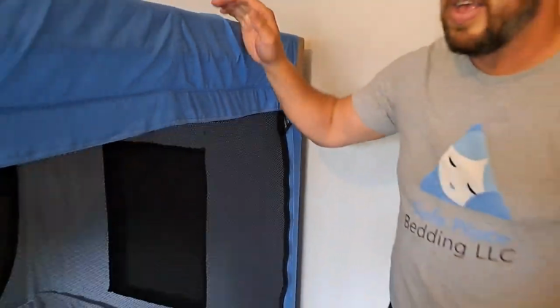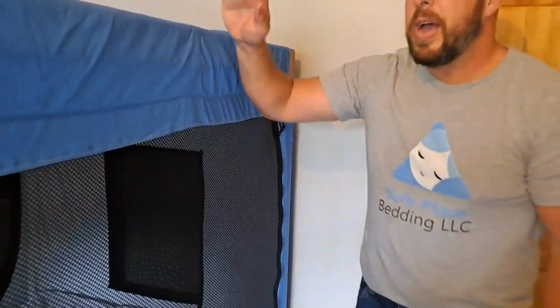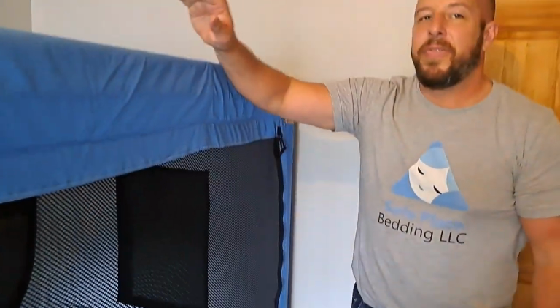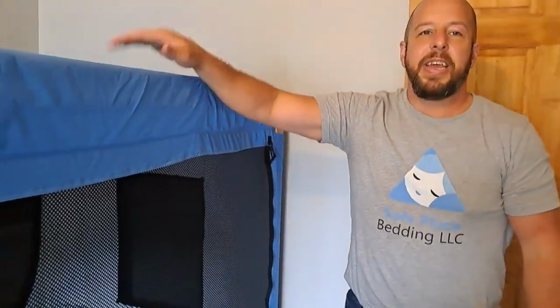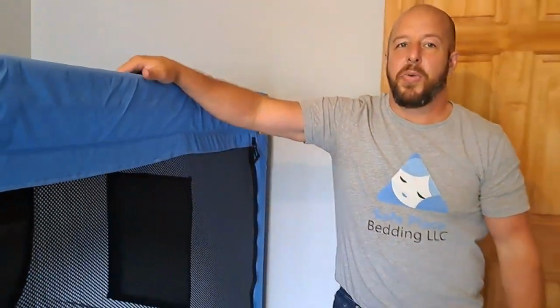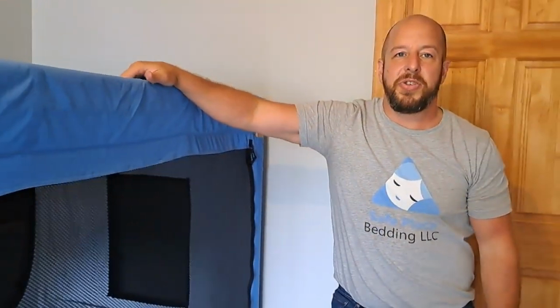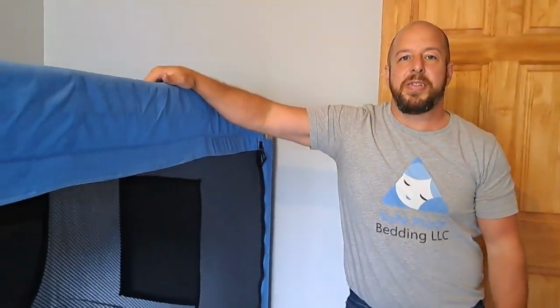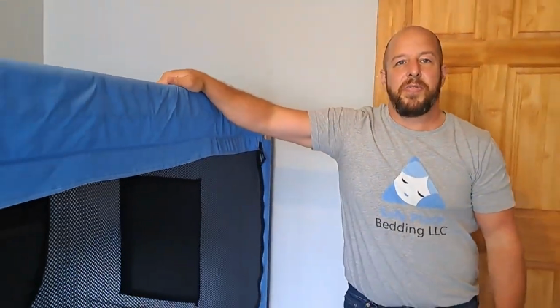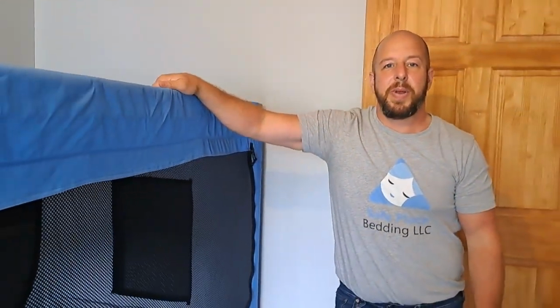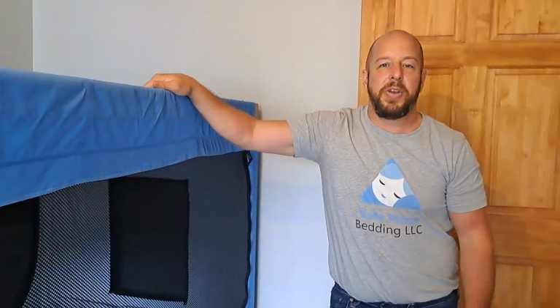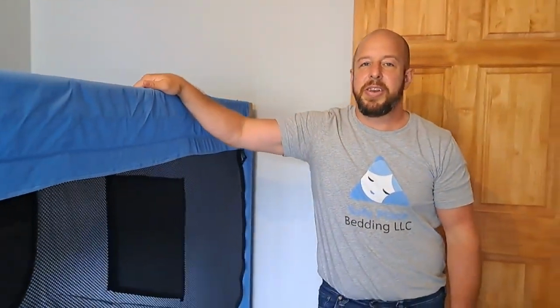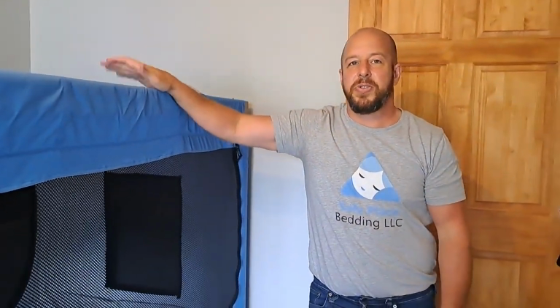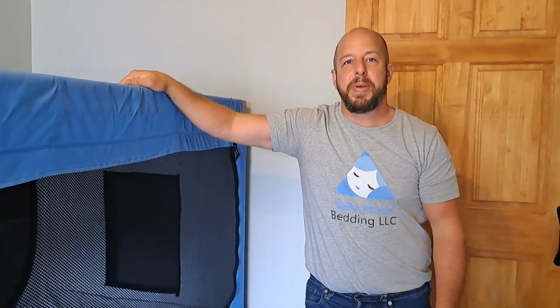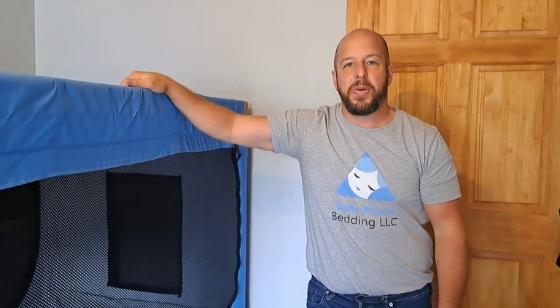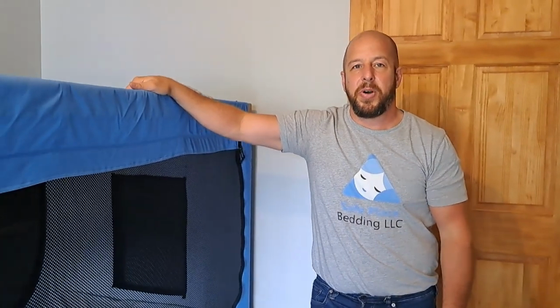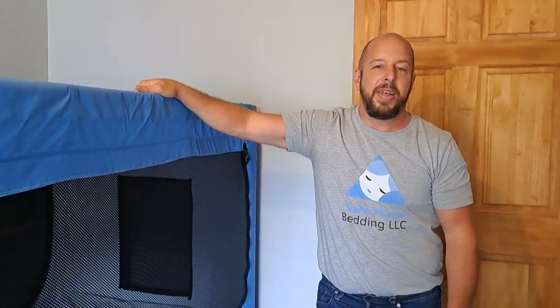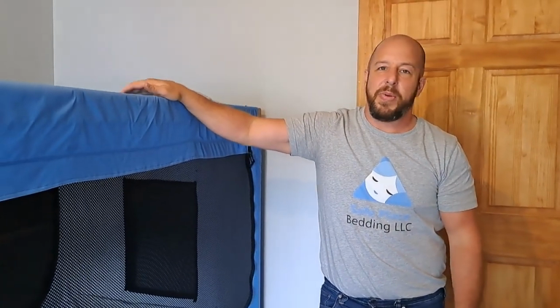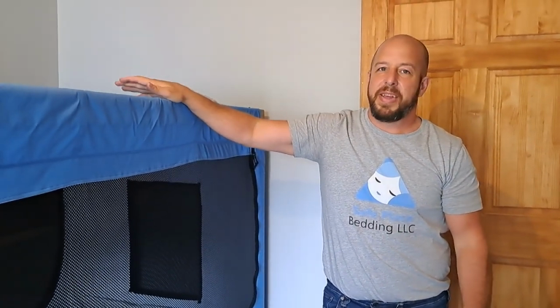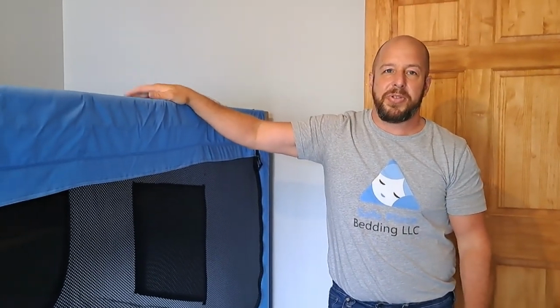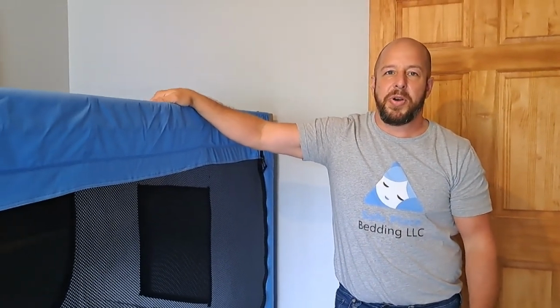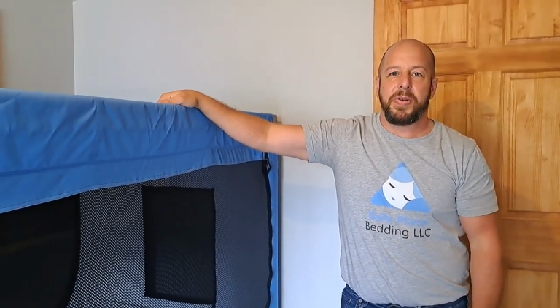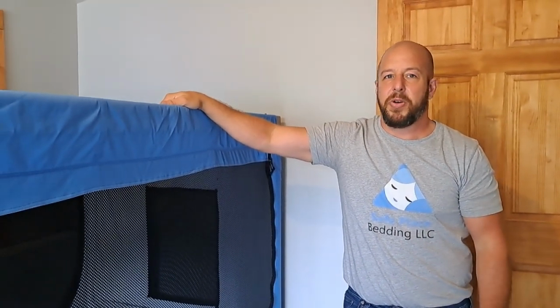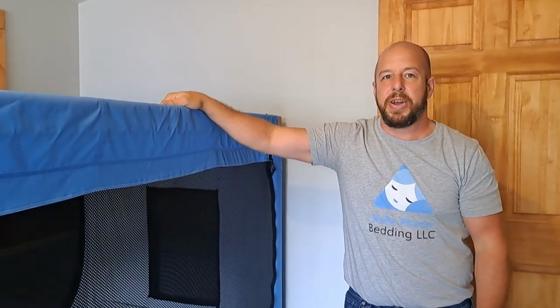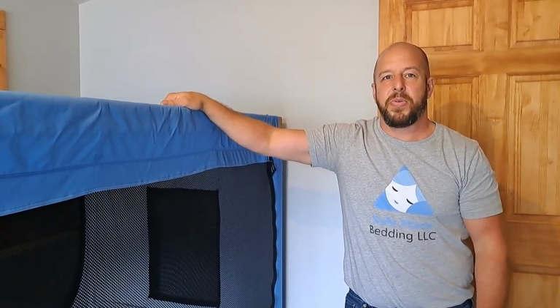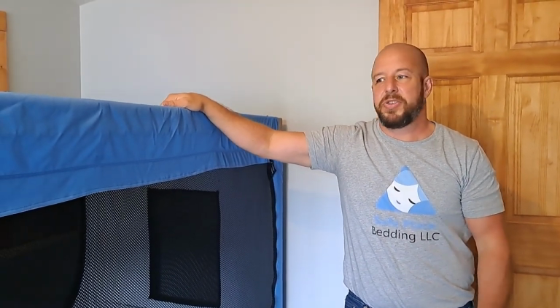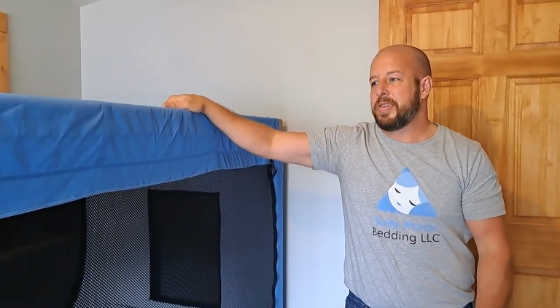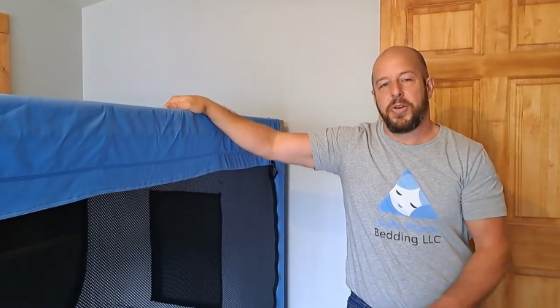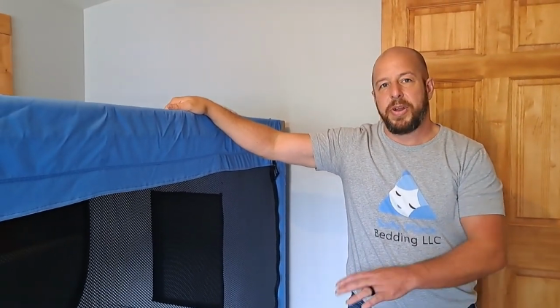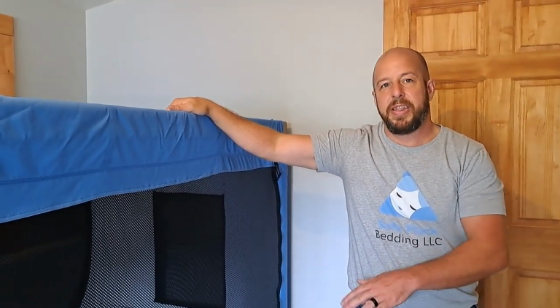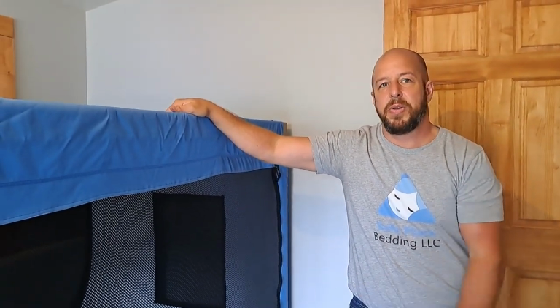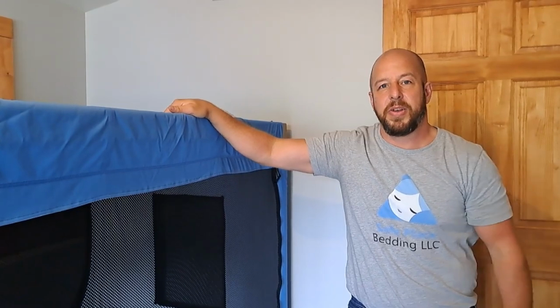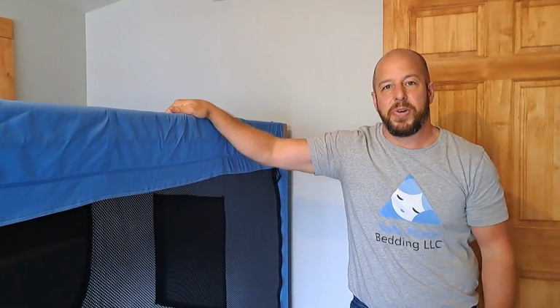If you have any other questions for me, all you need to do is email or call. We can set up a Zoom call to go over any other questions and go through anything that you'd like to go over.